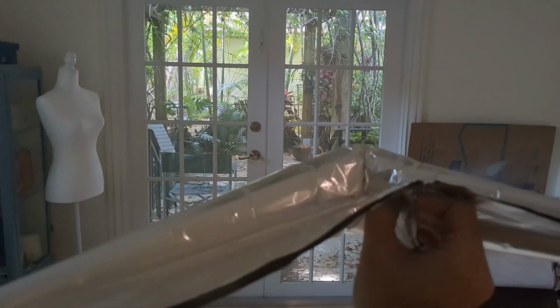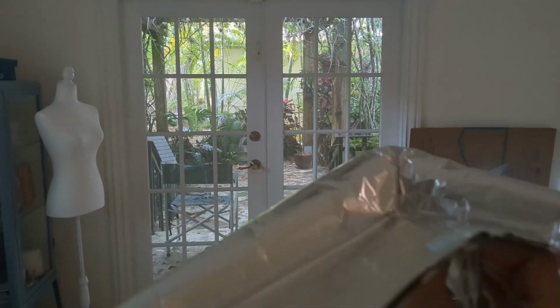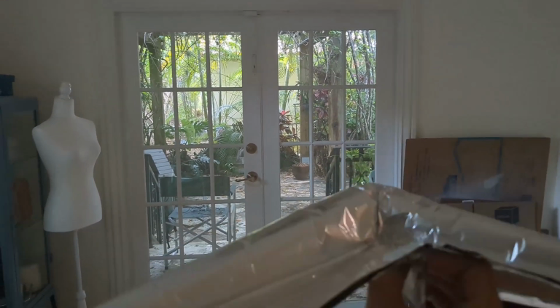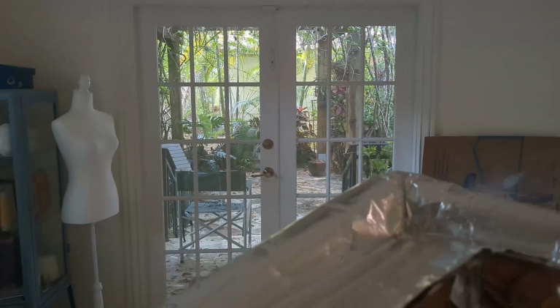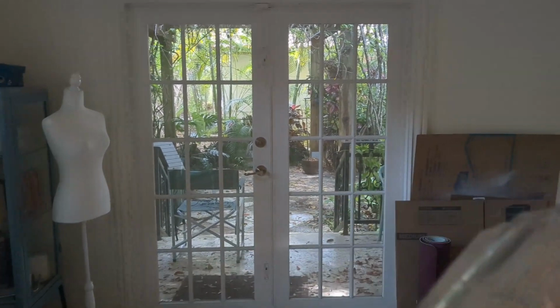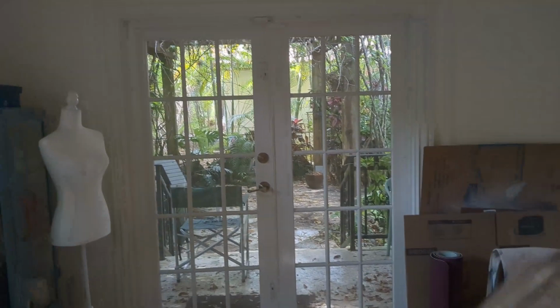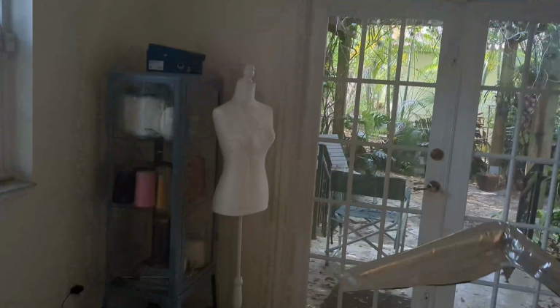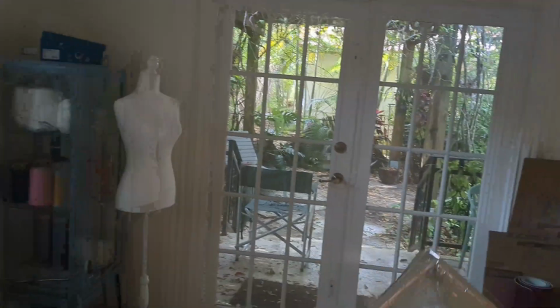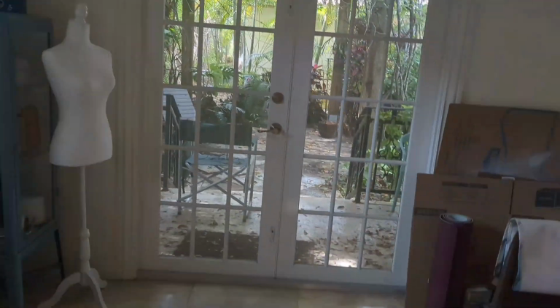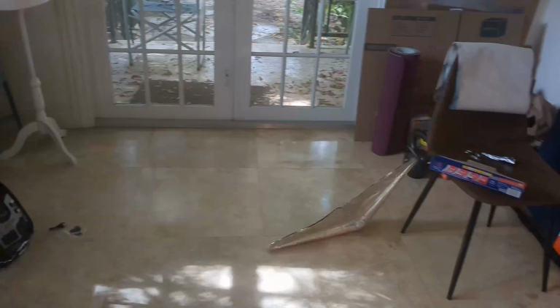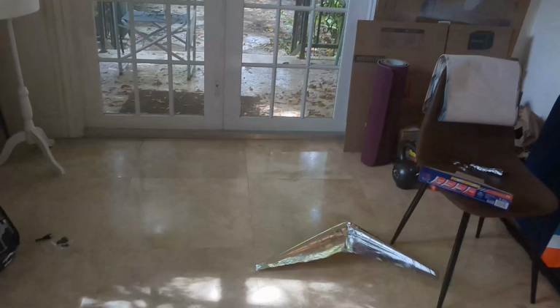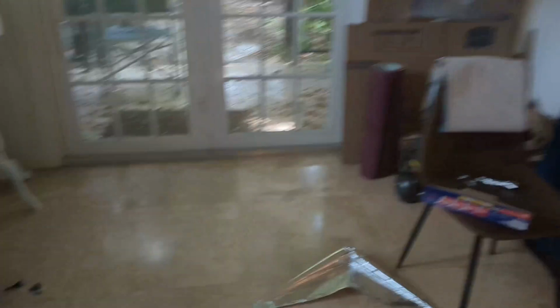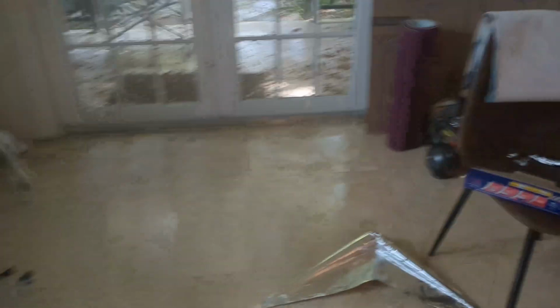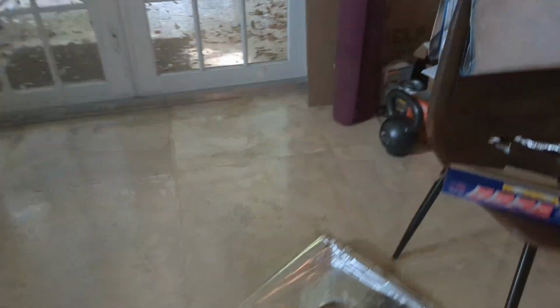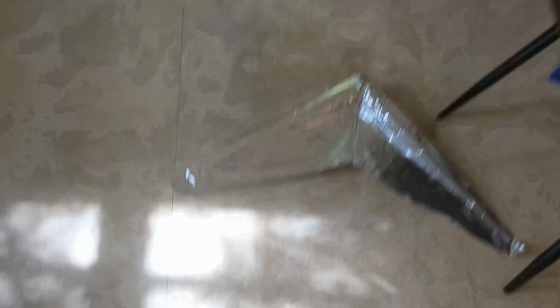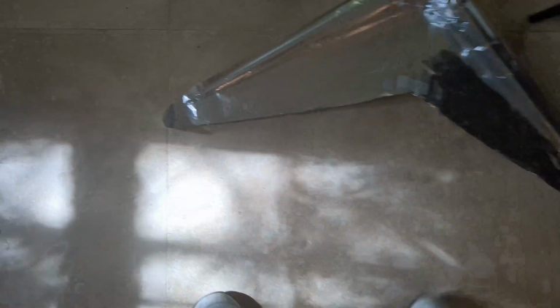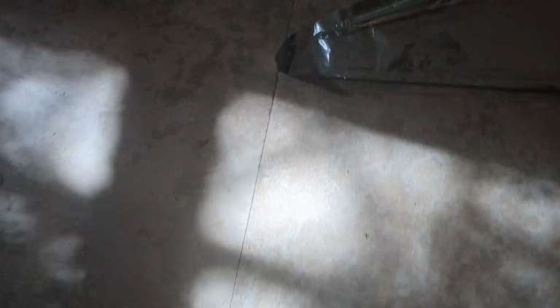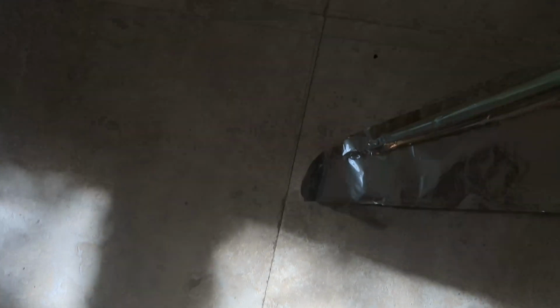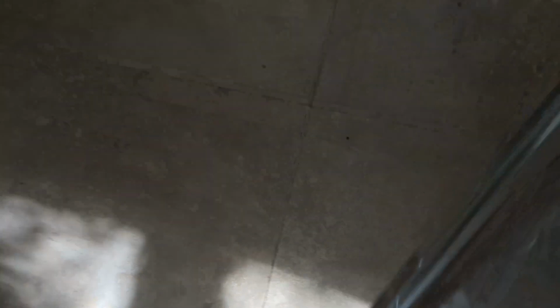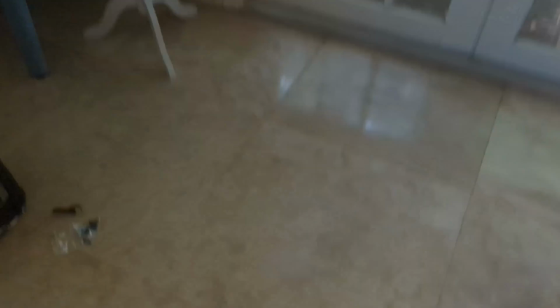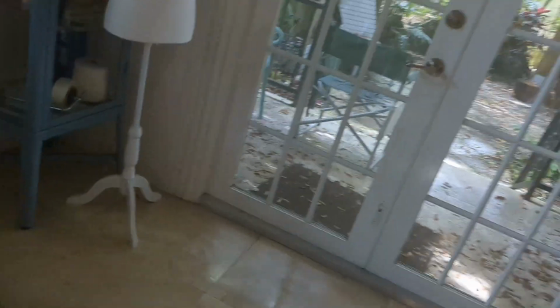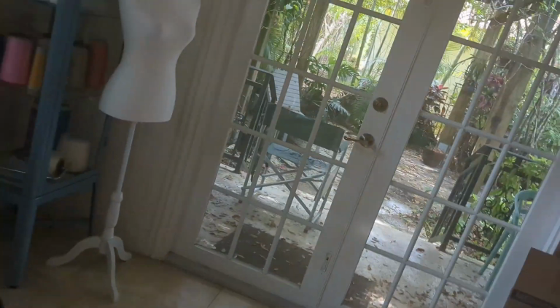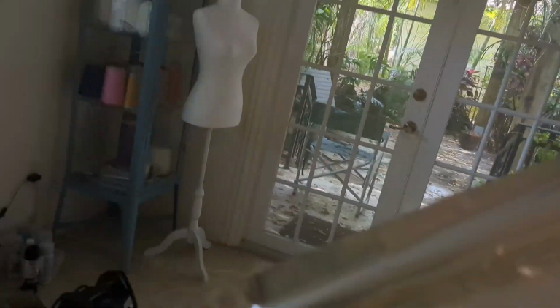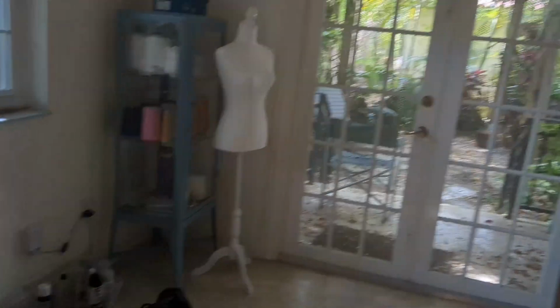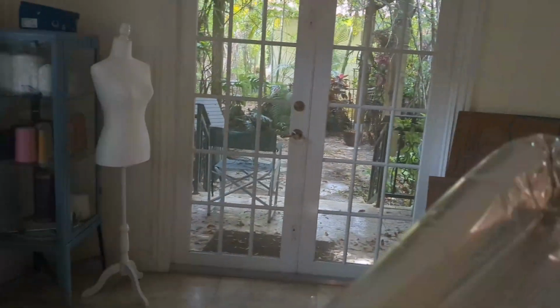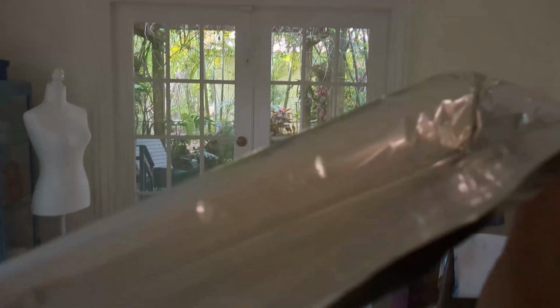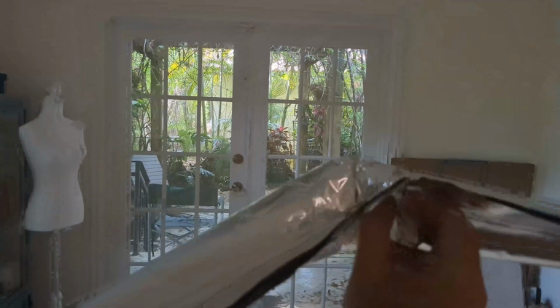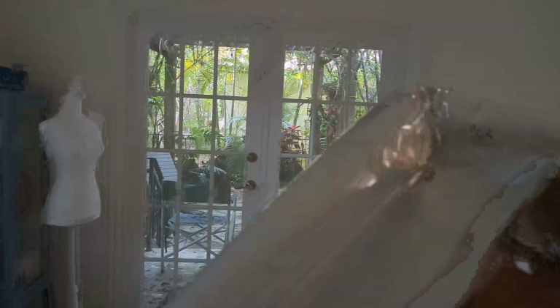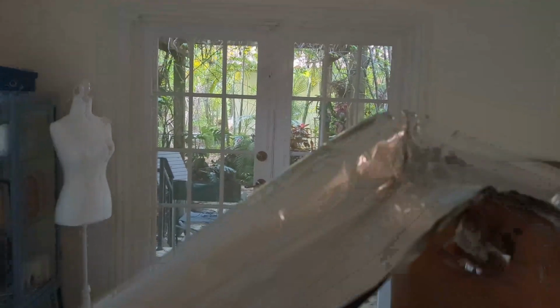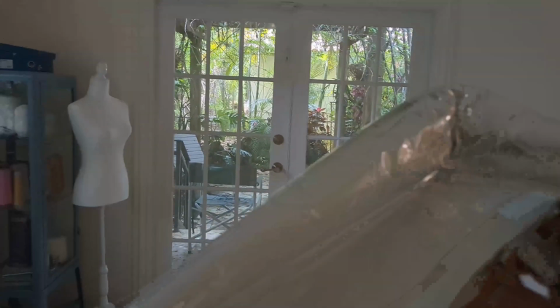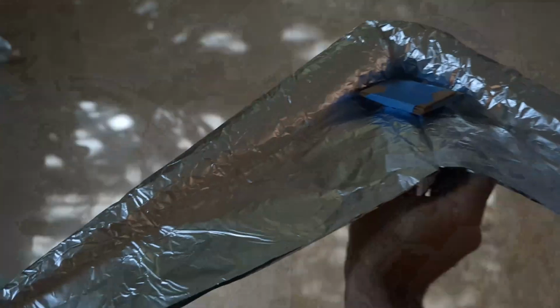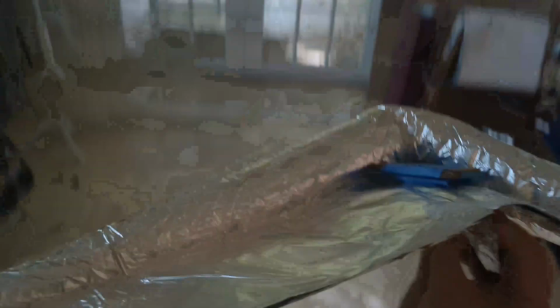A plane needs its center of gravity to be a little in front of its center of lift, so I moved a packet of cardboard around until Luma was balanced enough to fly. Otherwise the flights looked like this — disaster zone. And with the proper center of gravity, they look like this.